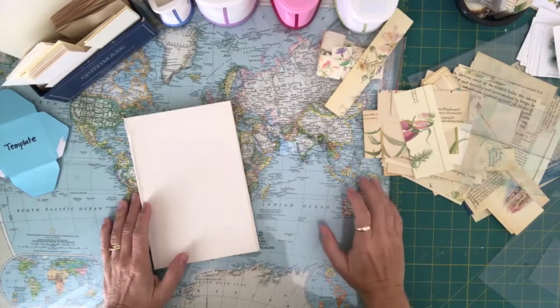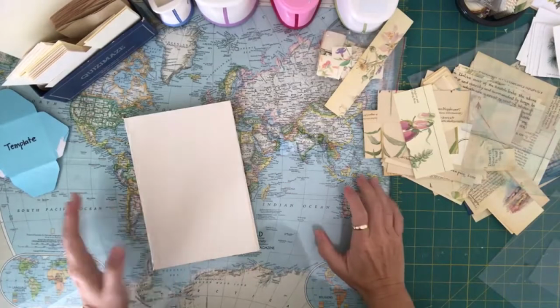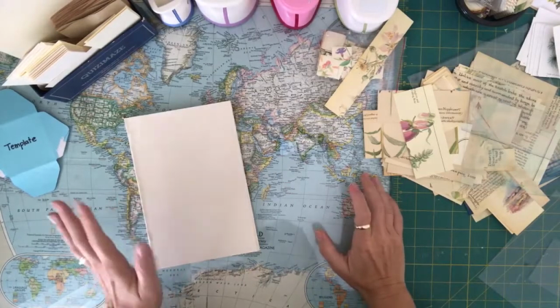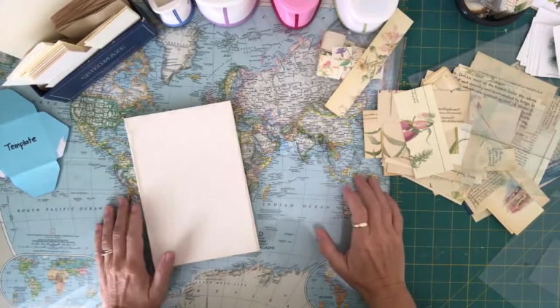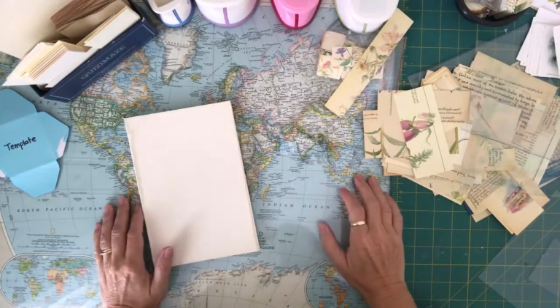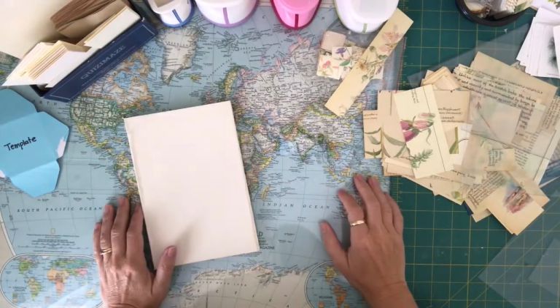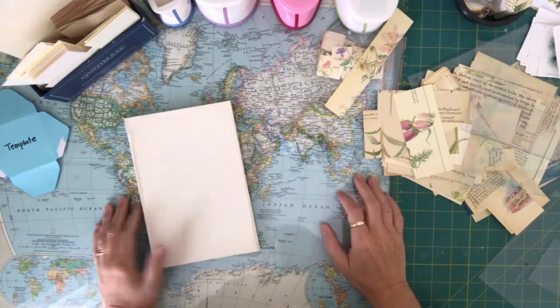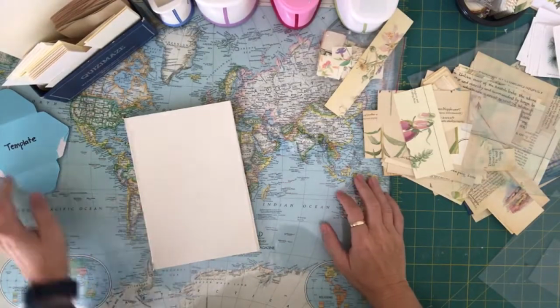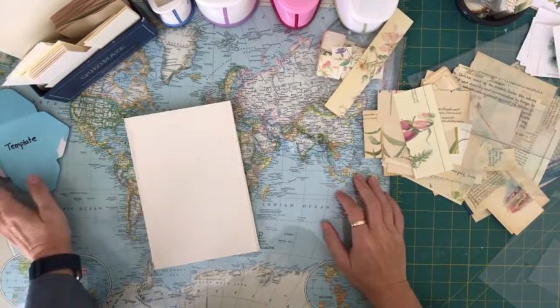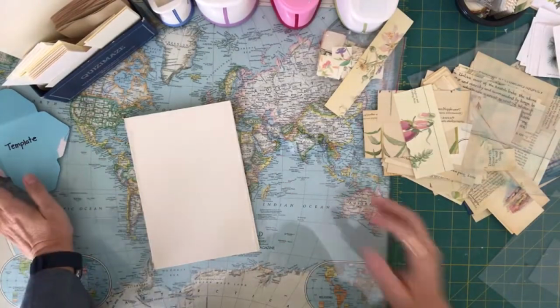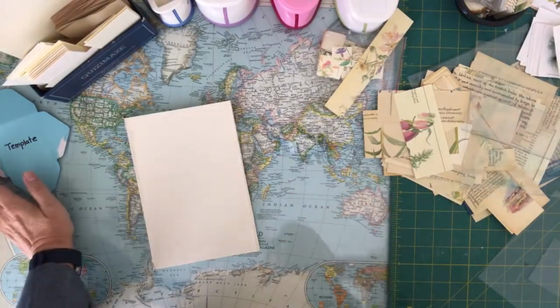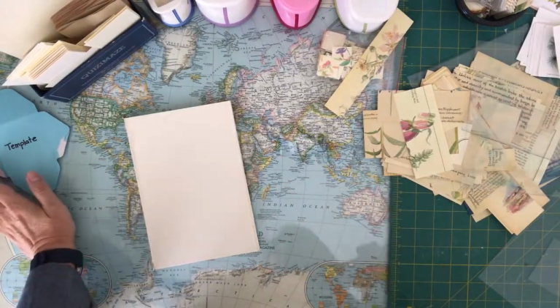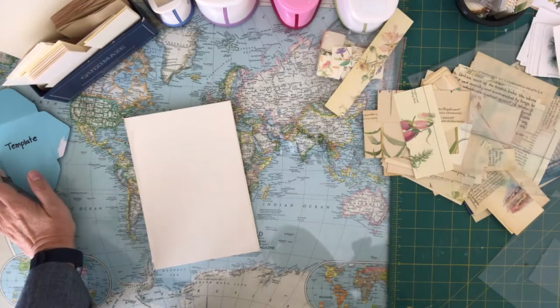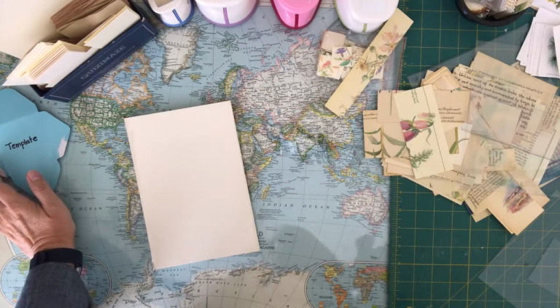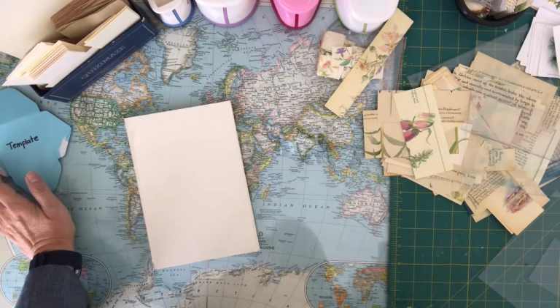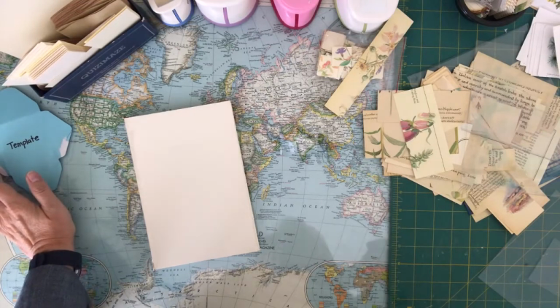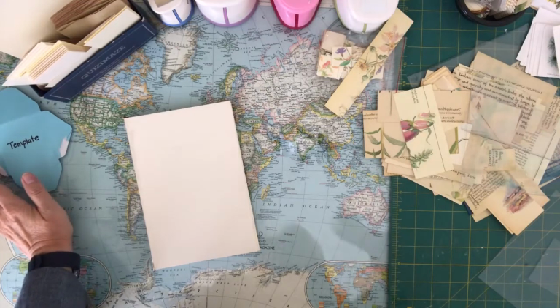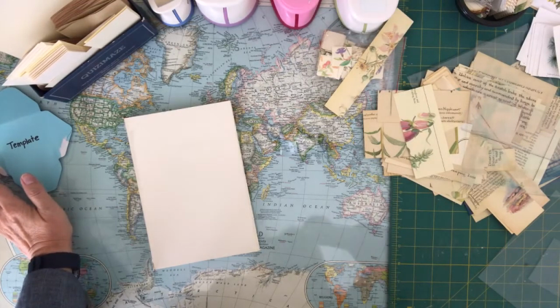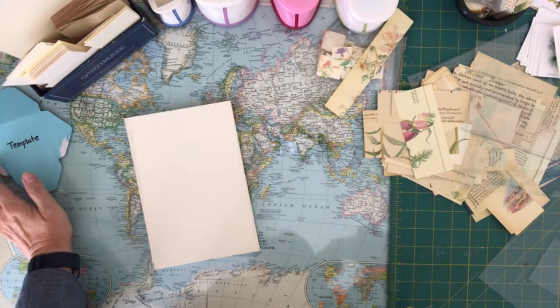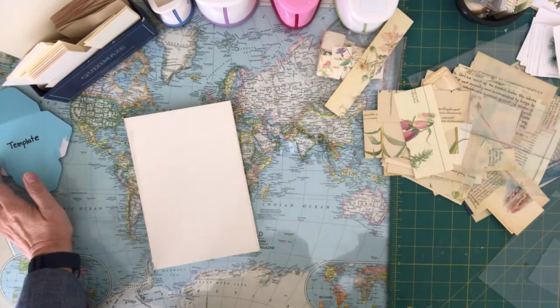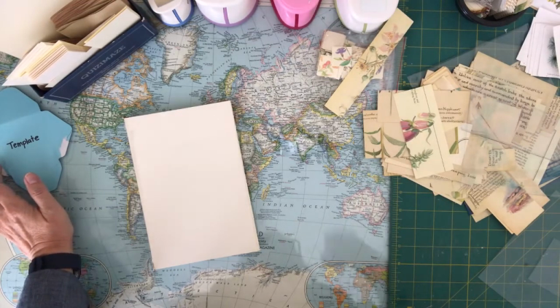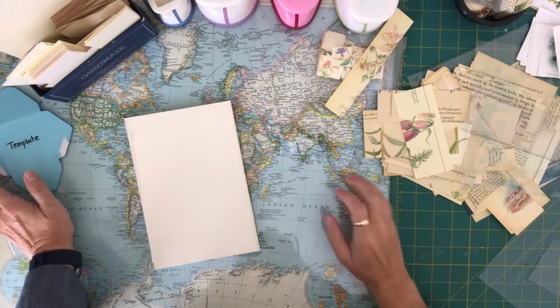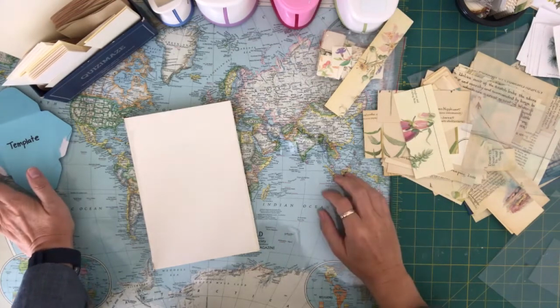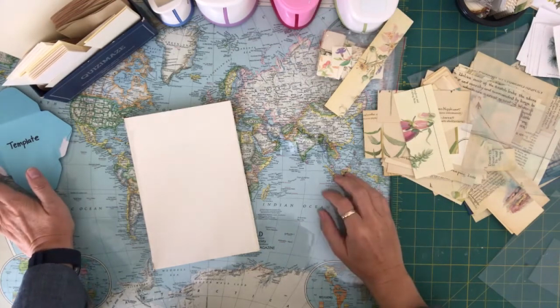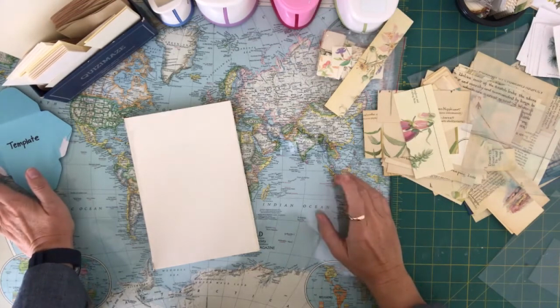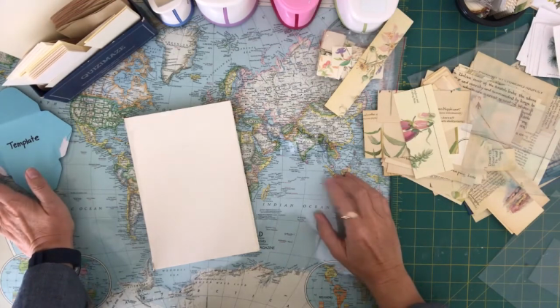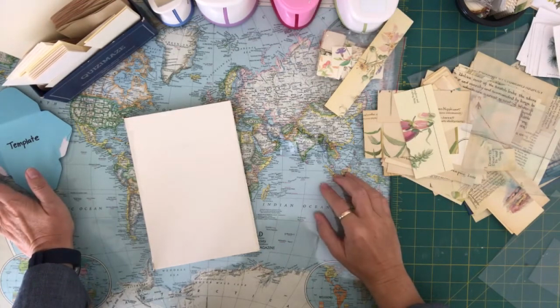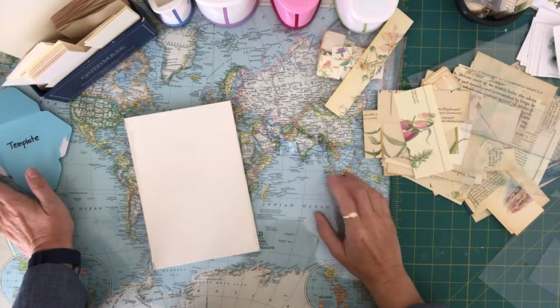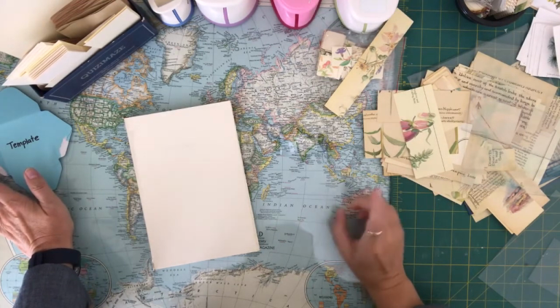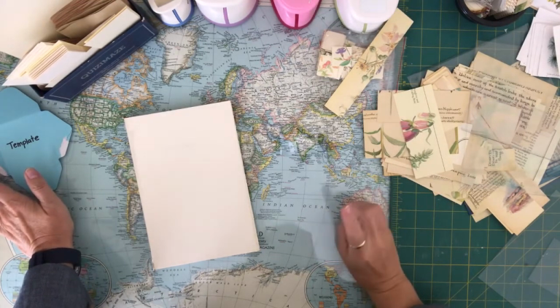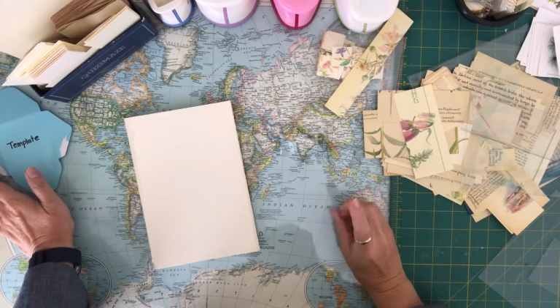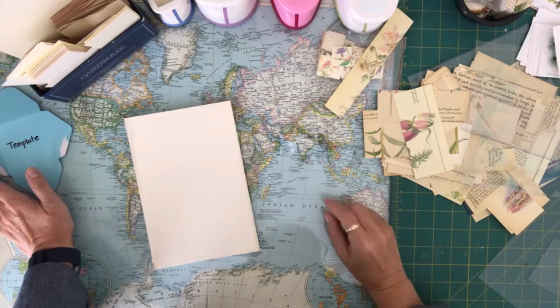Hi everyone, it's Darlene from Darlene's Creative Studio. I'm just going to show you a couple of tidbits and tricks that I've been using over the last couple of weeks.